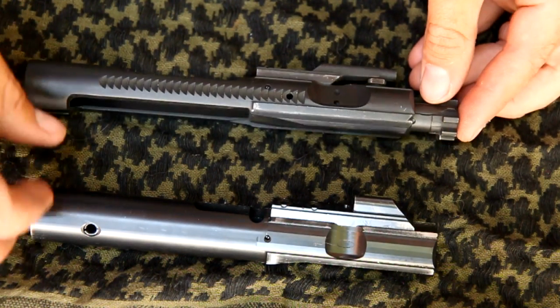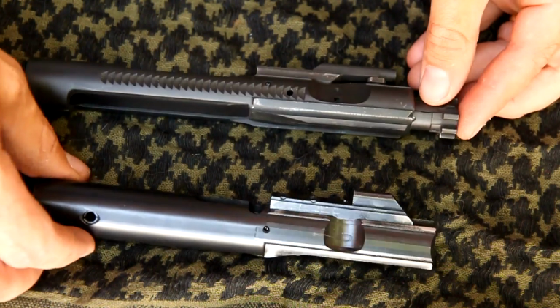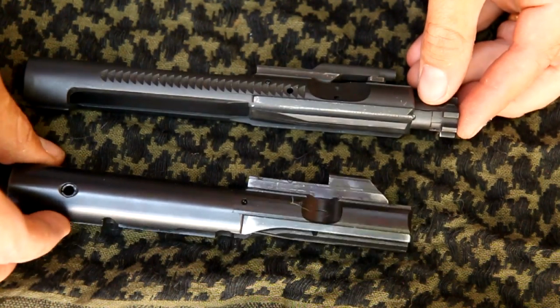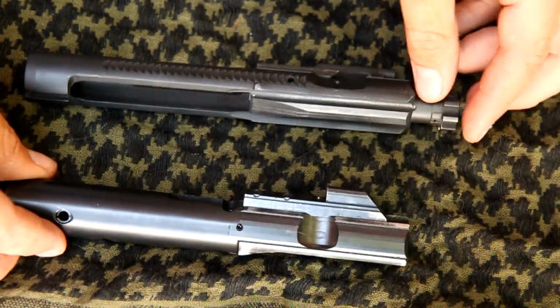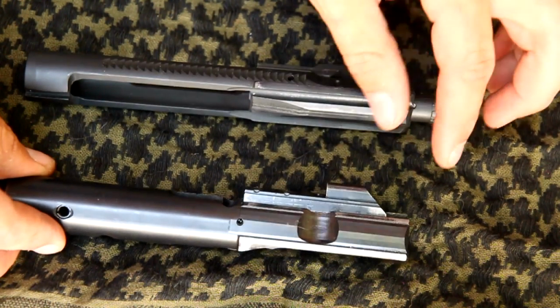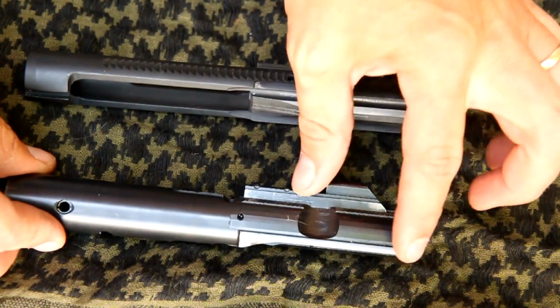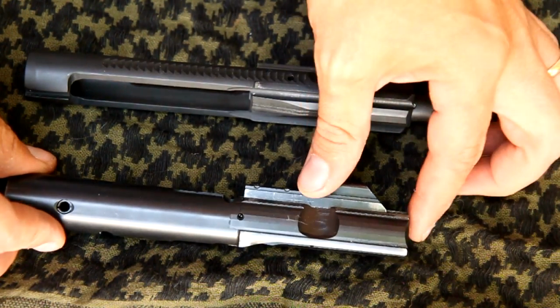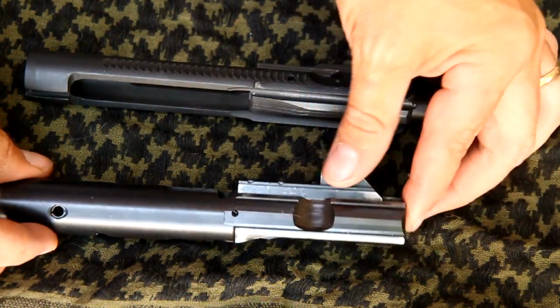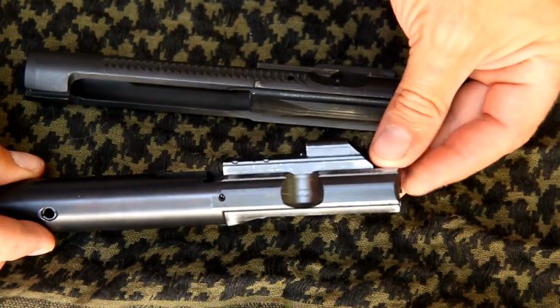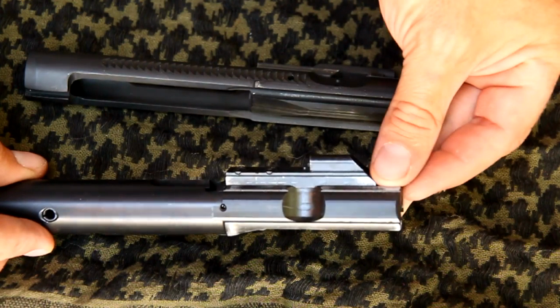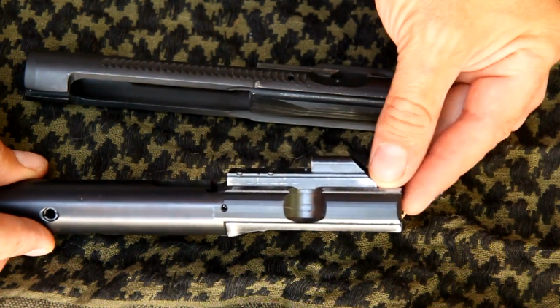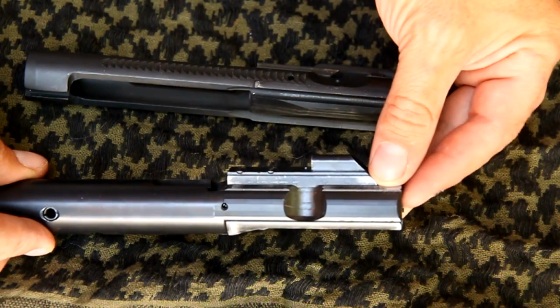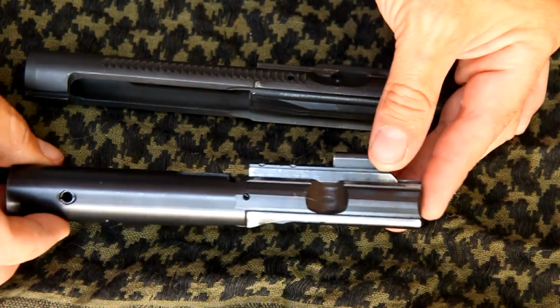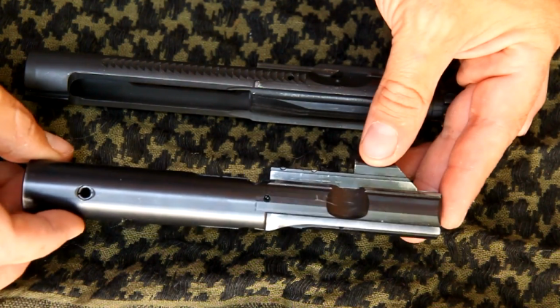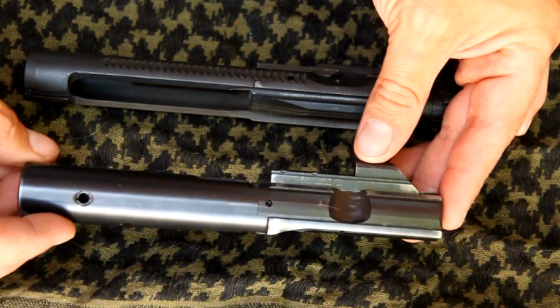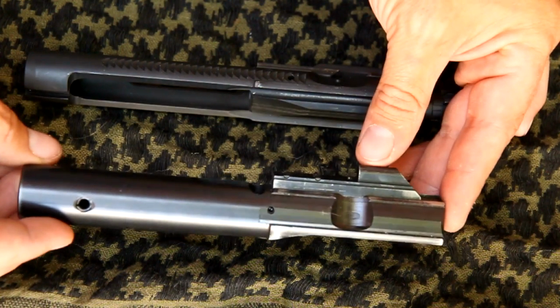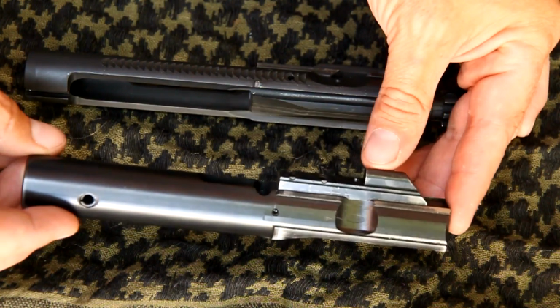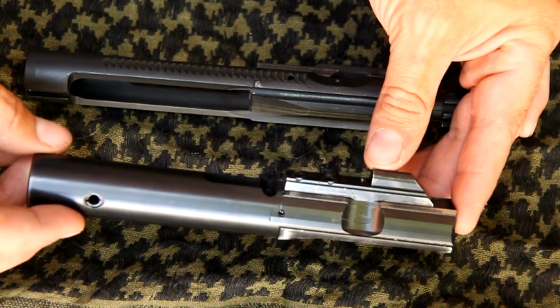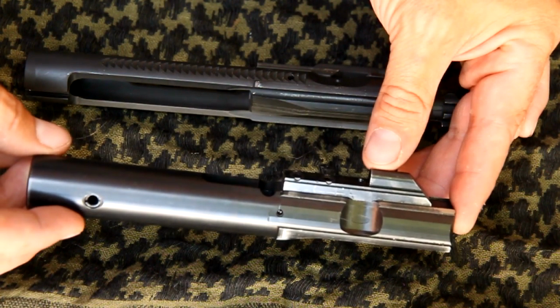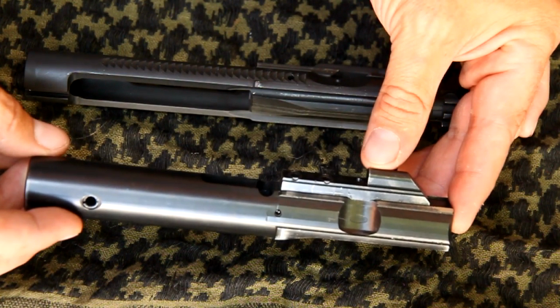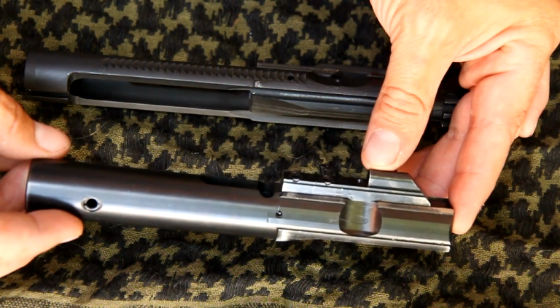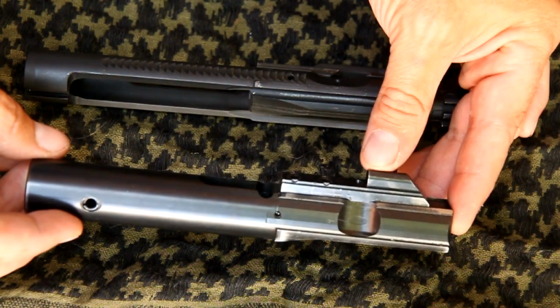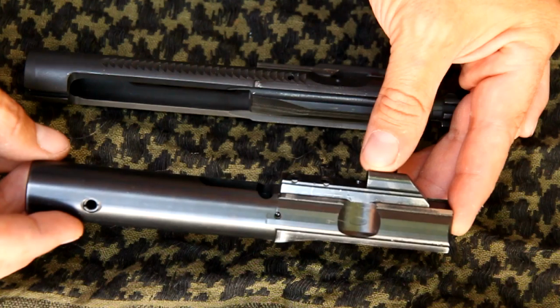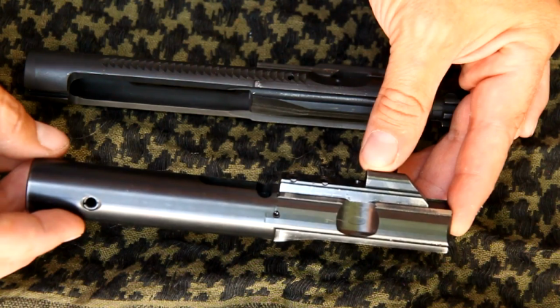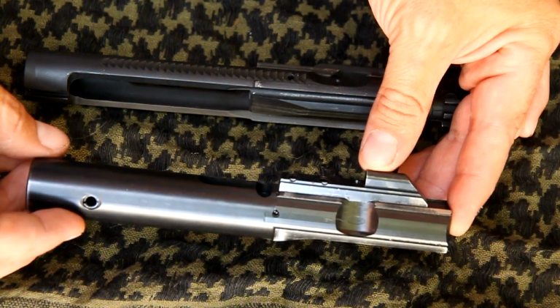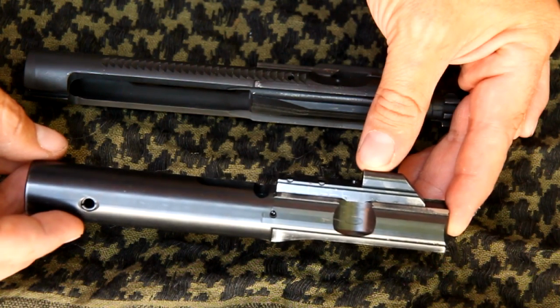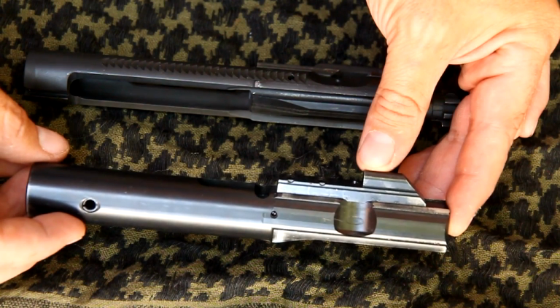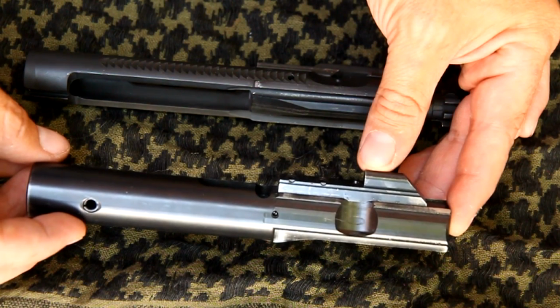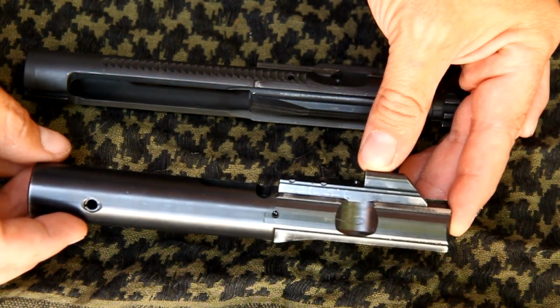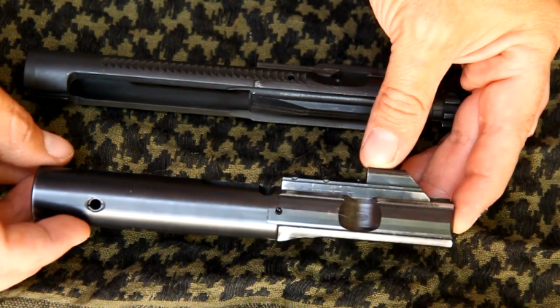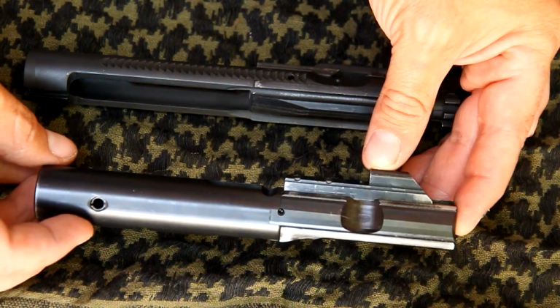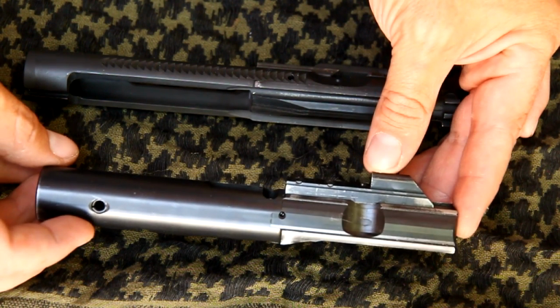With the 9mm bolt, you'll notice there is no bolt on the end. This is a one-piece bolt and carrier — it isn't separate pieces like the majority of other AR designs.